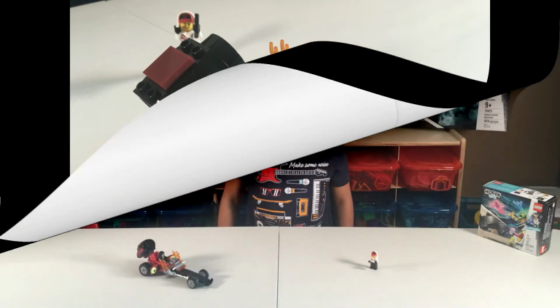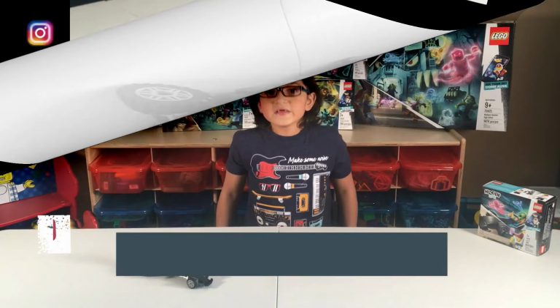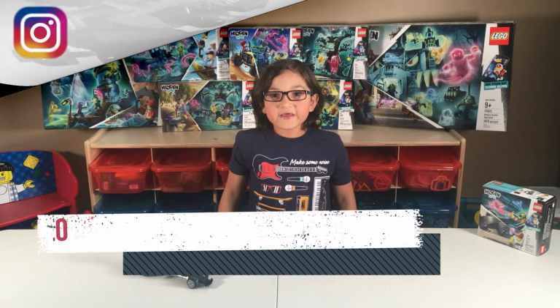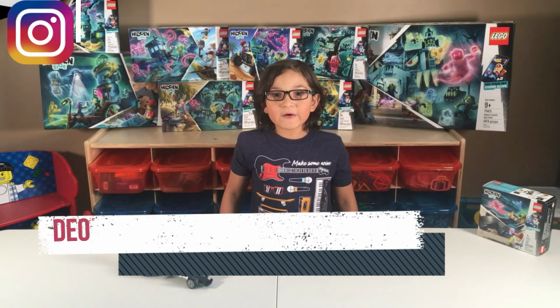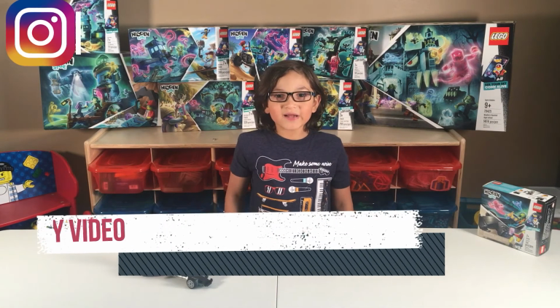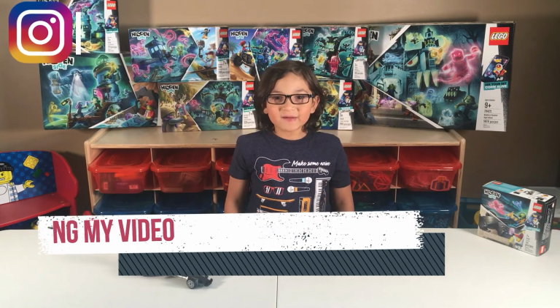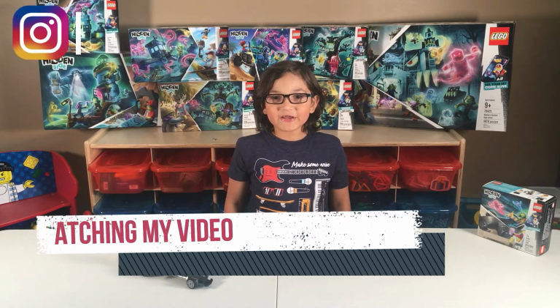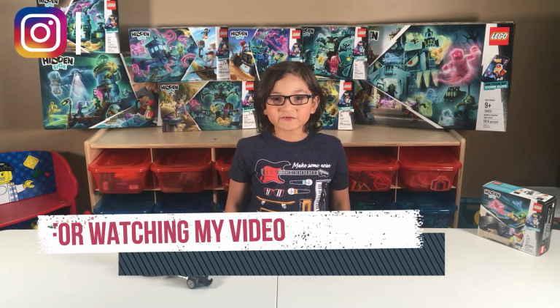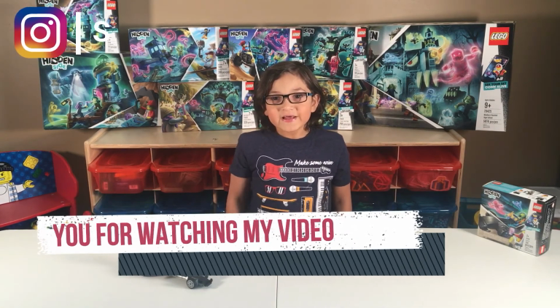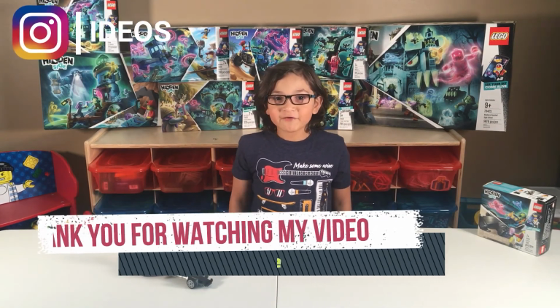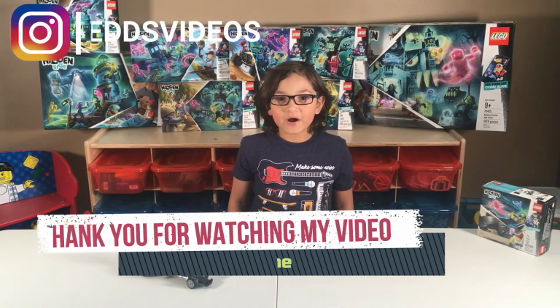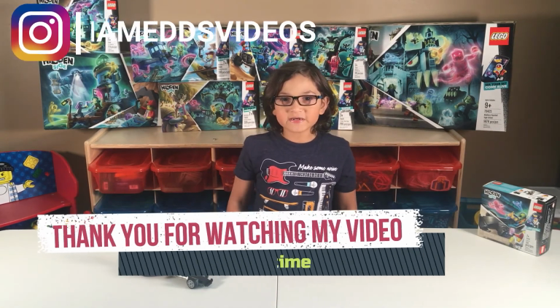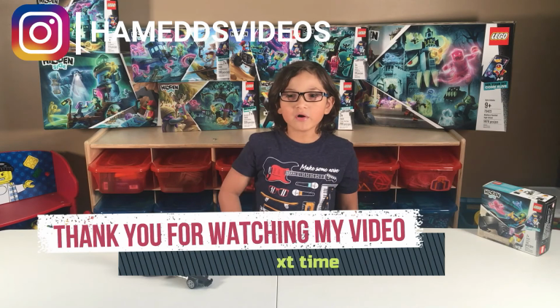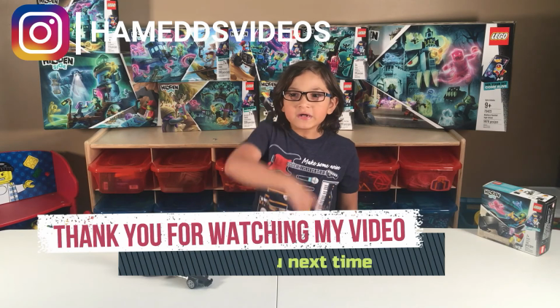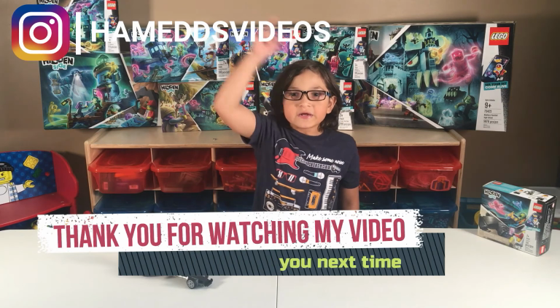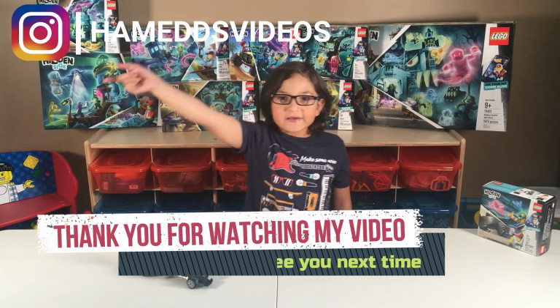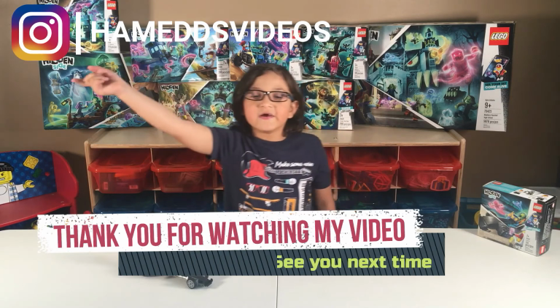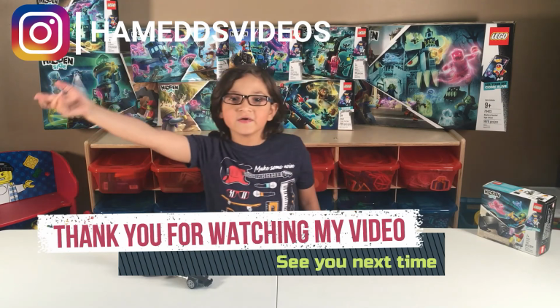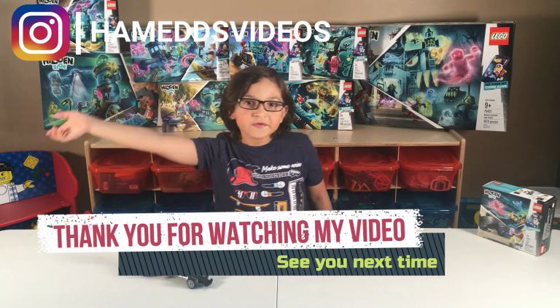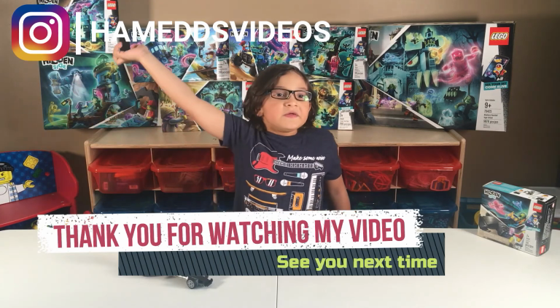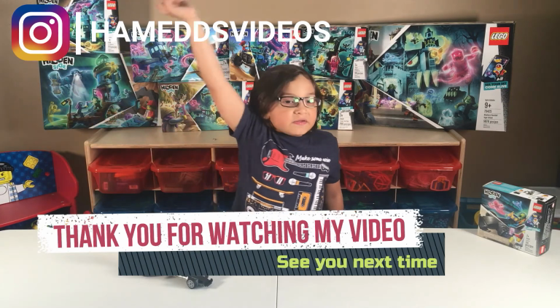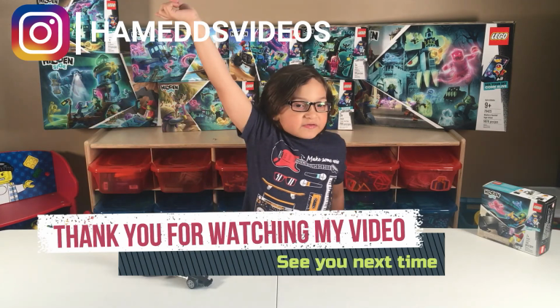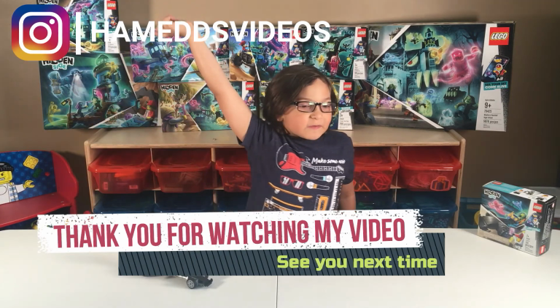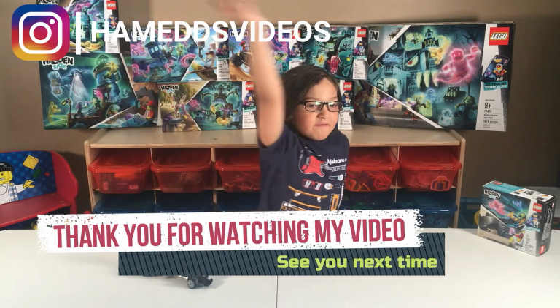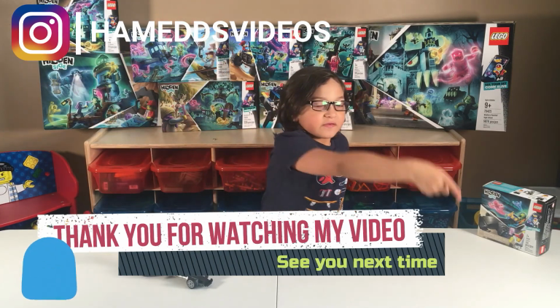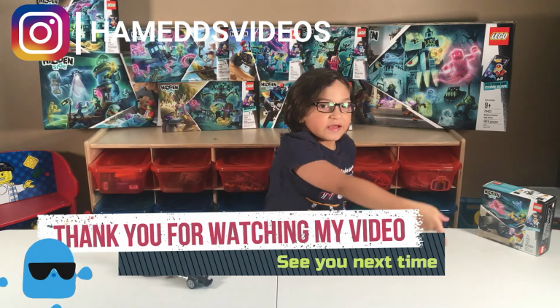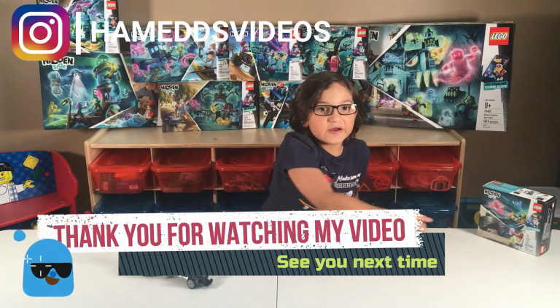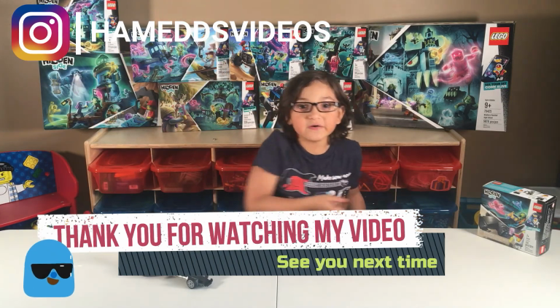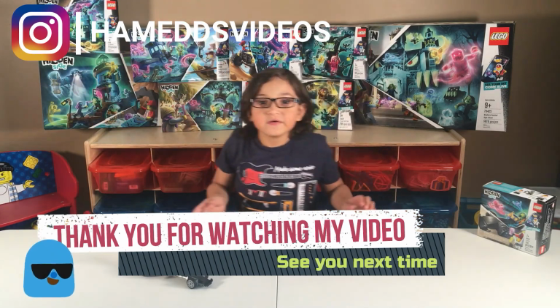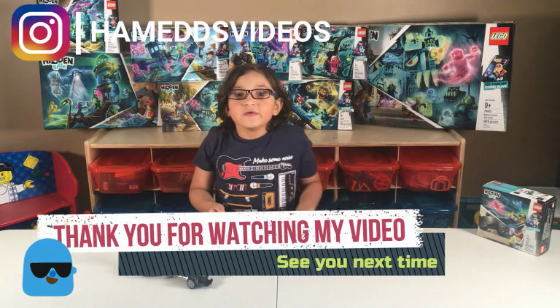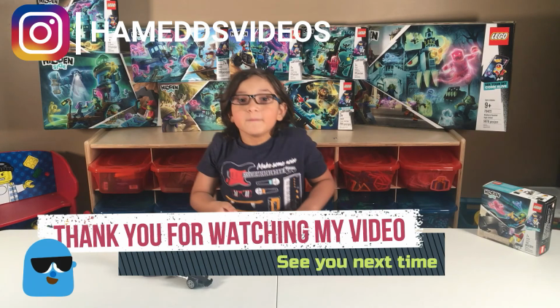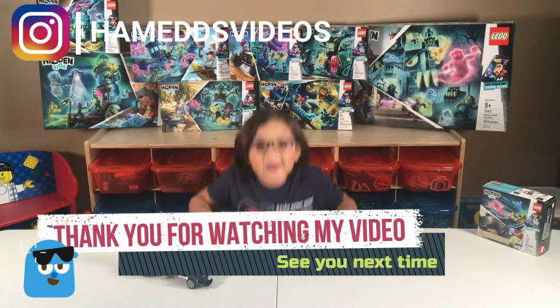Thank you for watching my videos. If you want to see more, click here to subscribe. Bye!